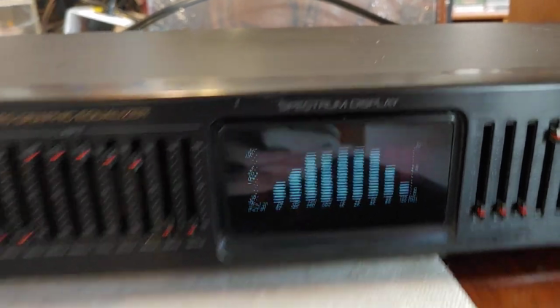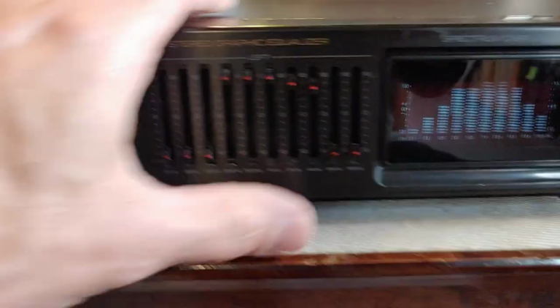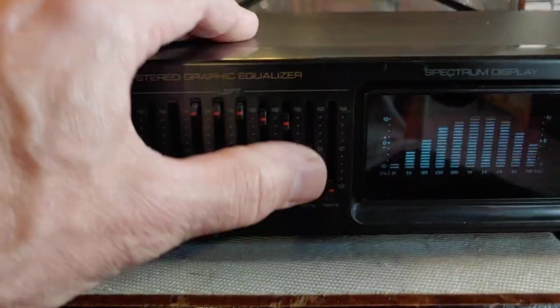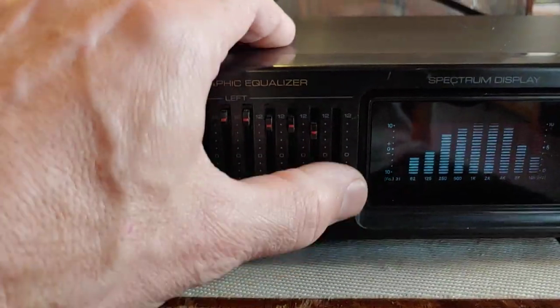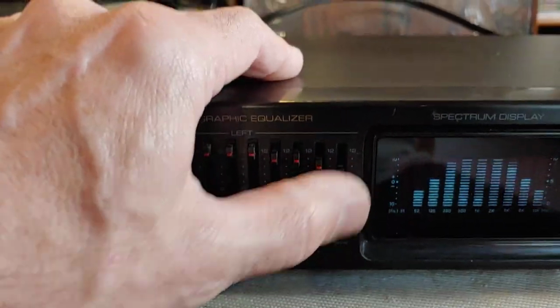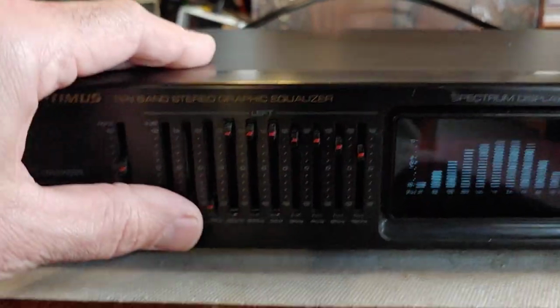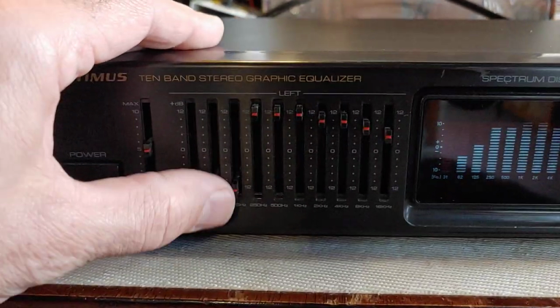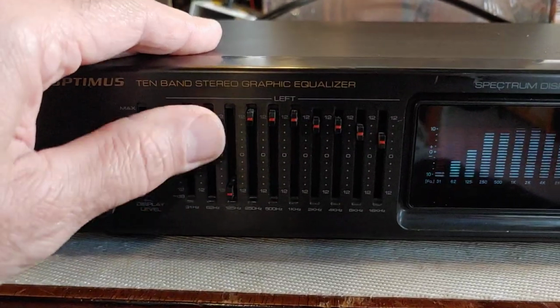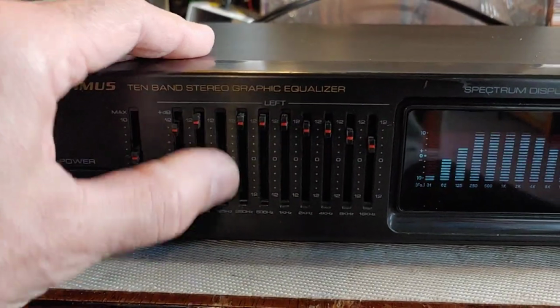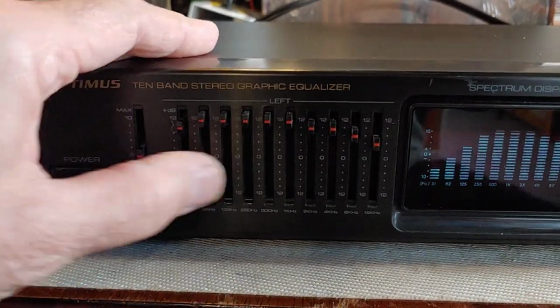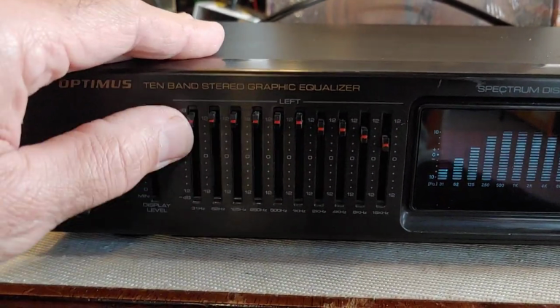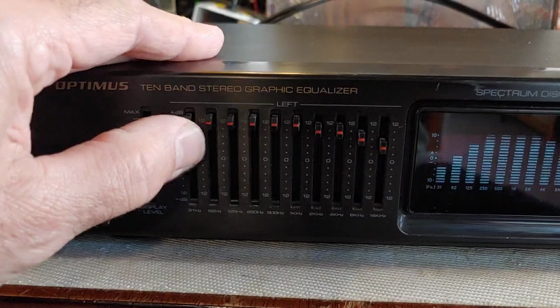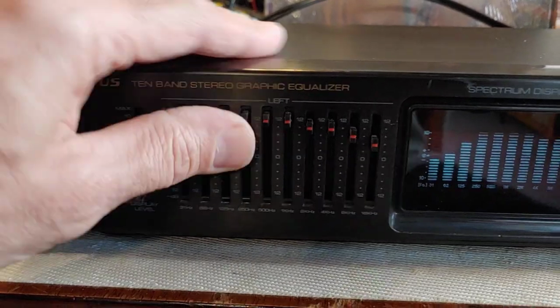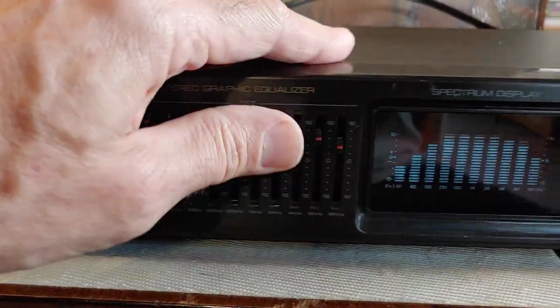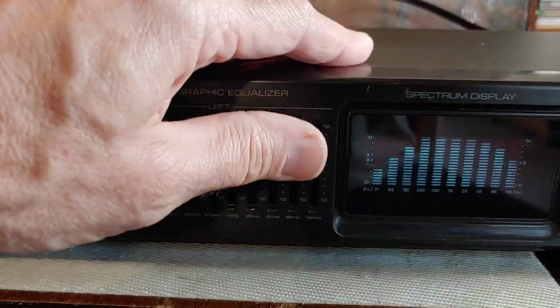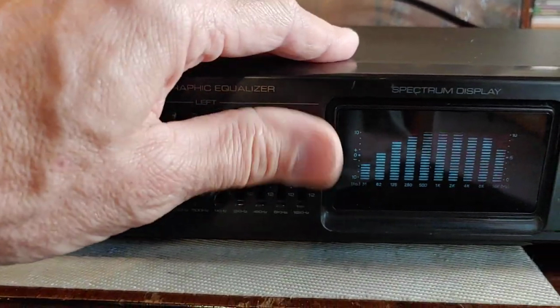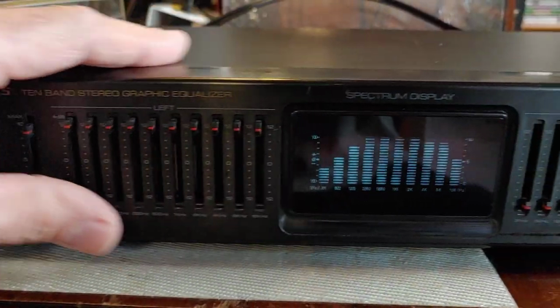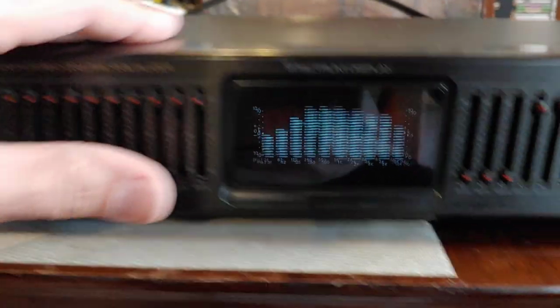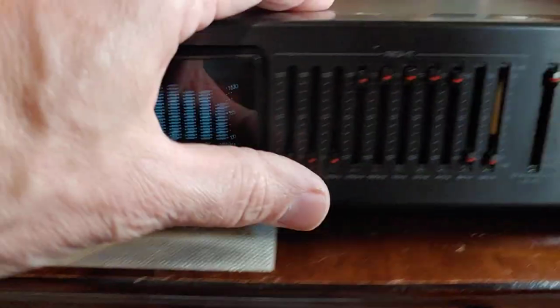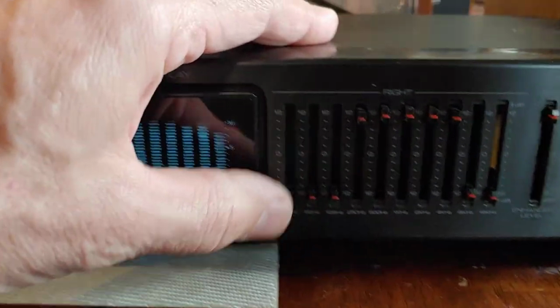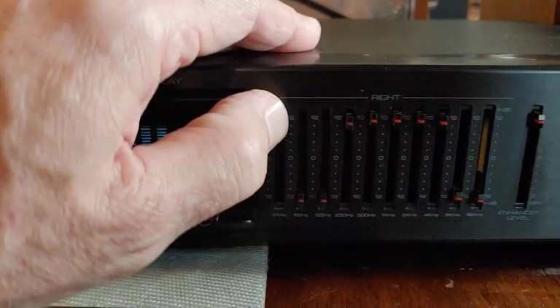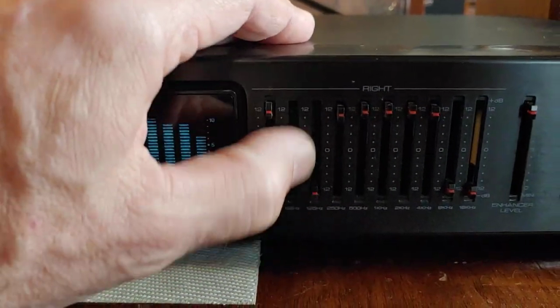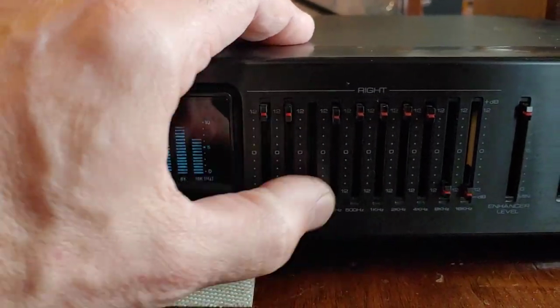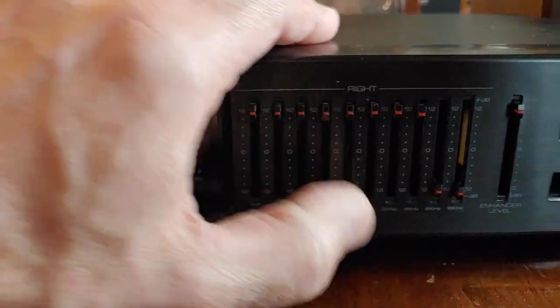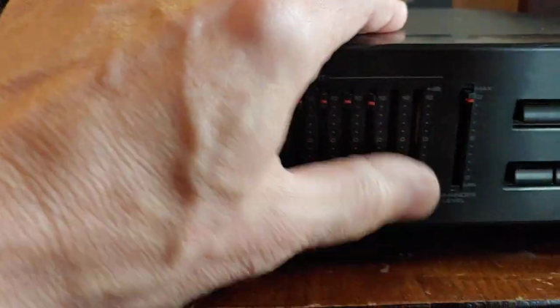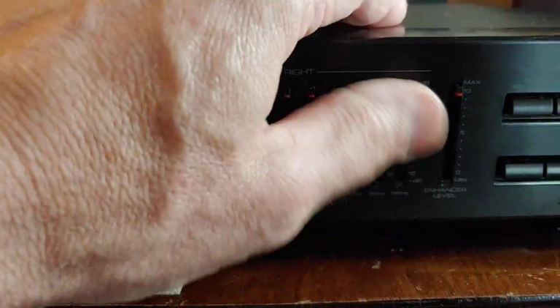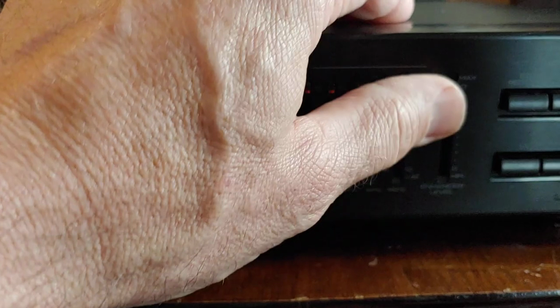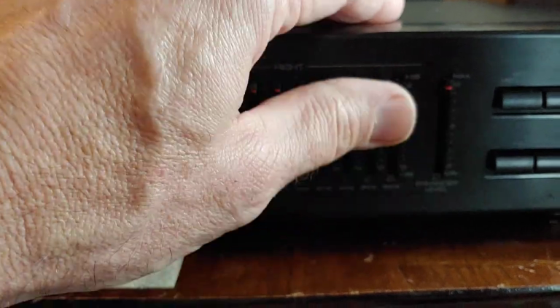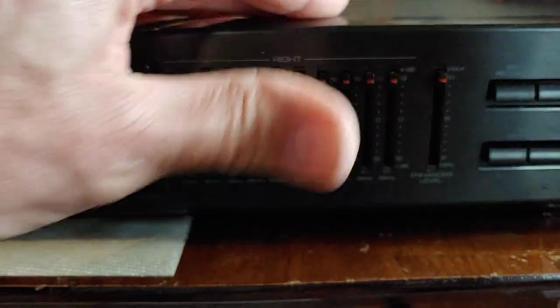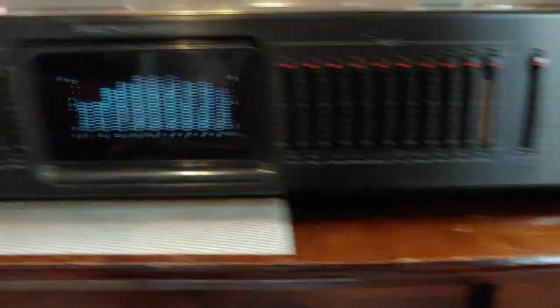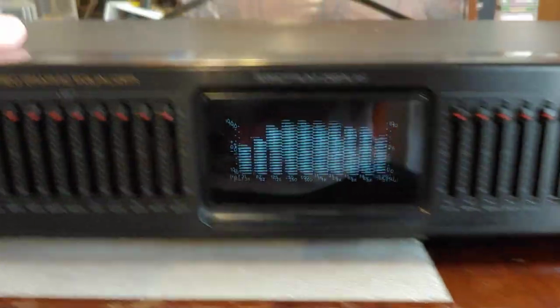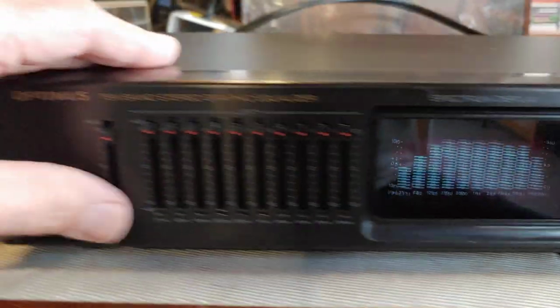Anyway, I could turn all 10 channels — that's left and right. I just max it out for the moment.